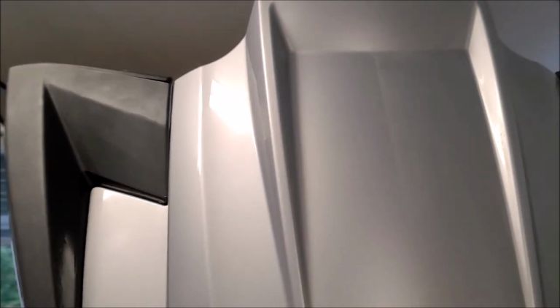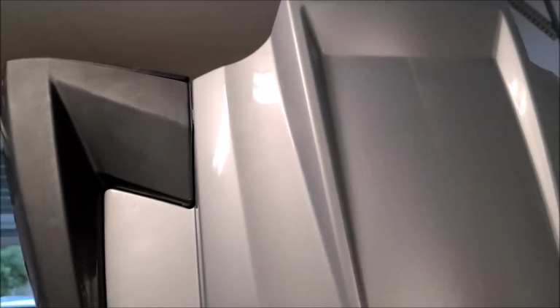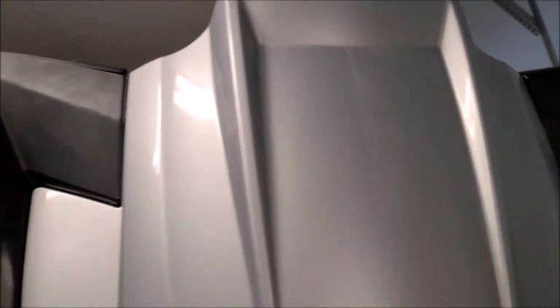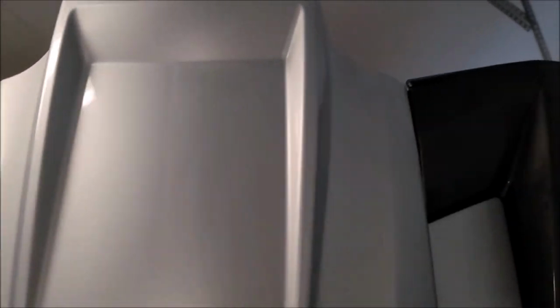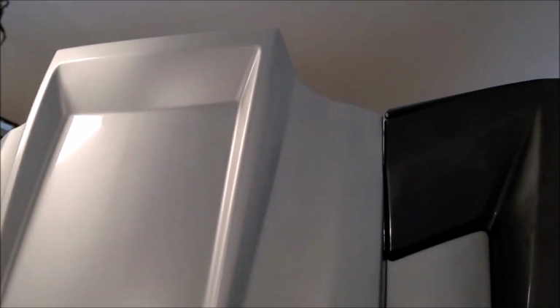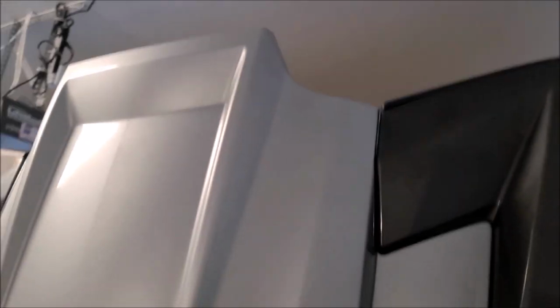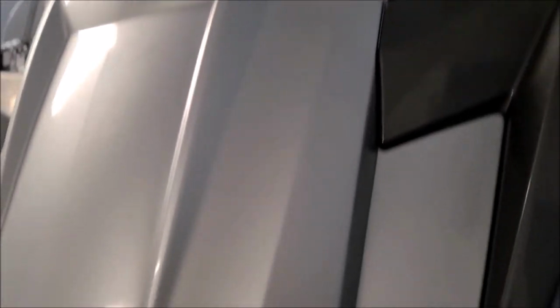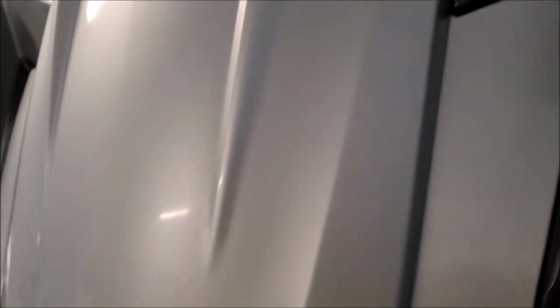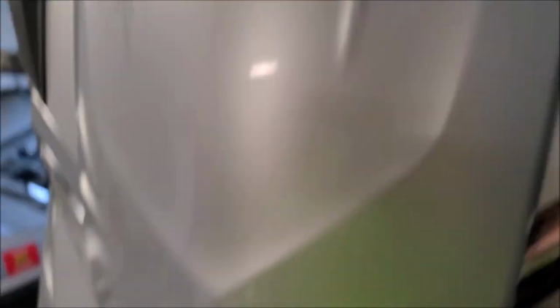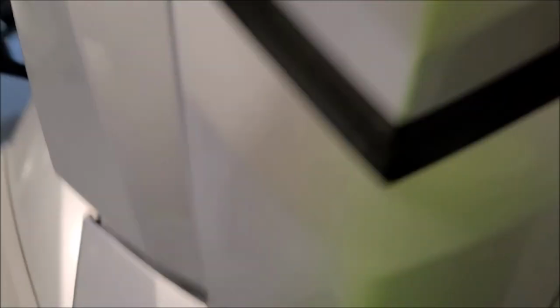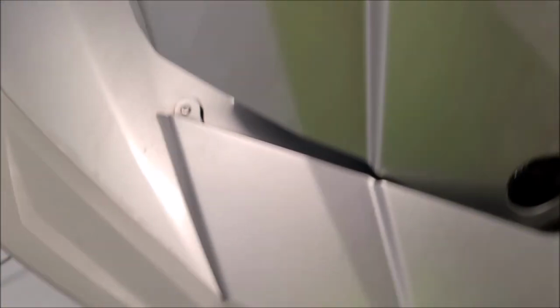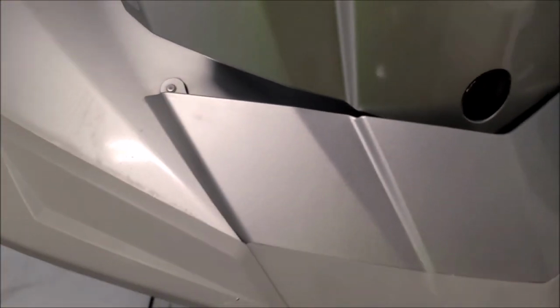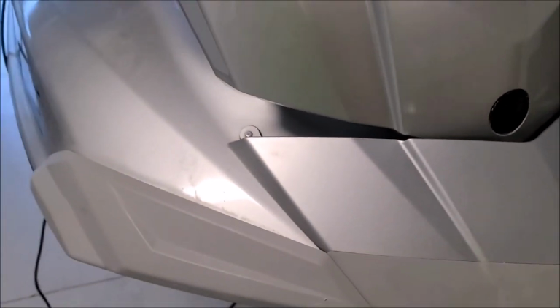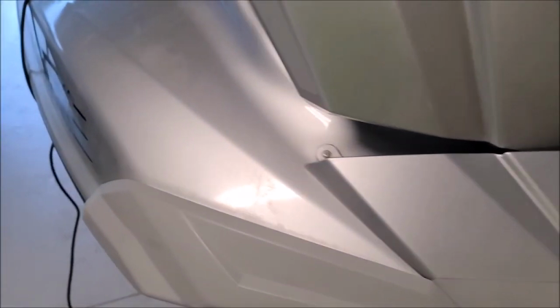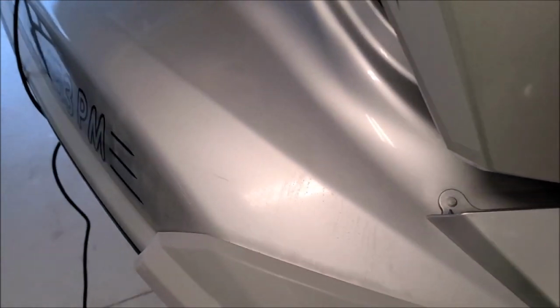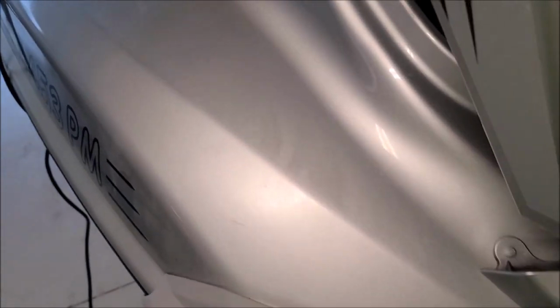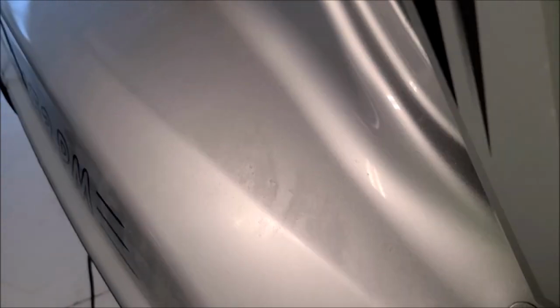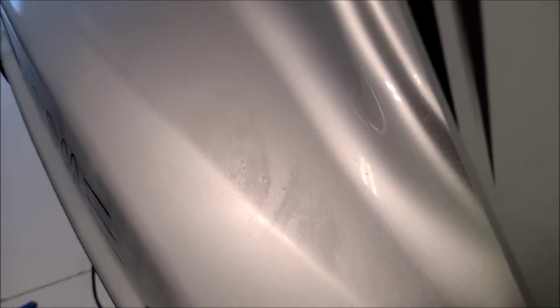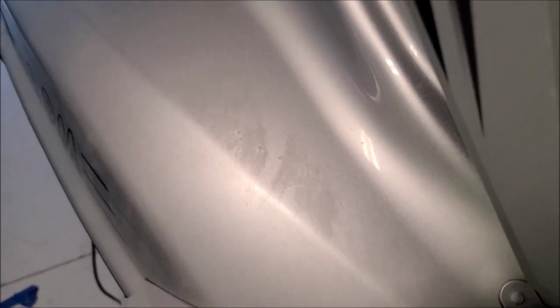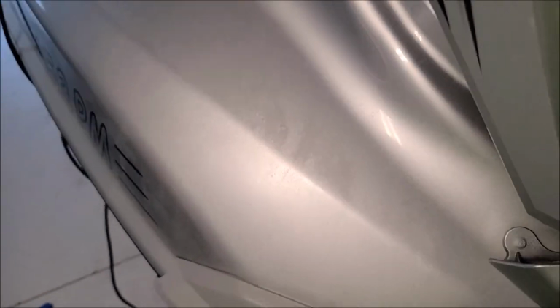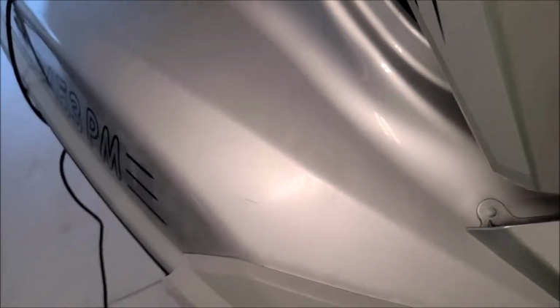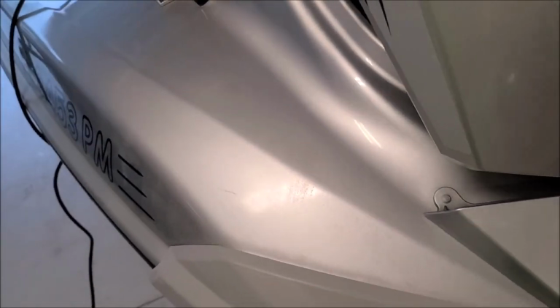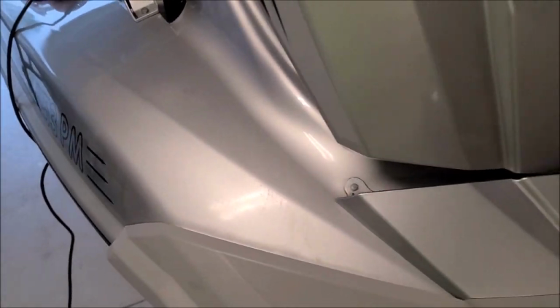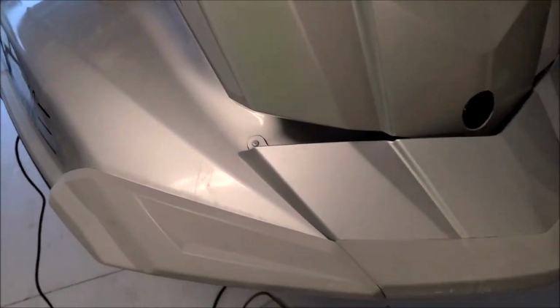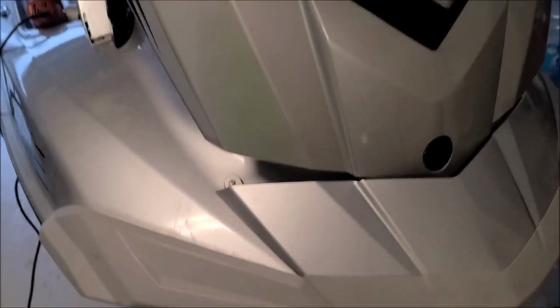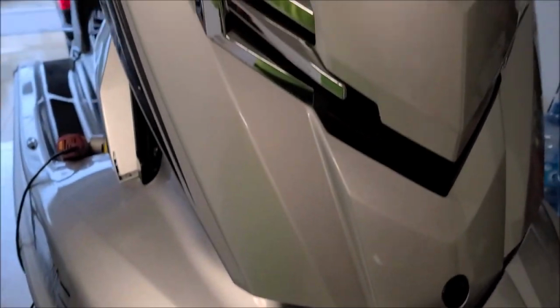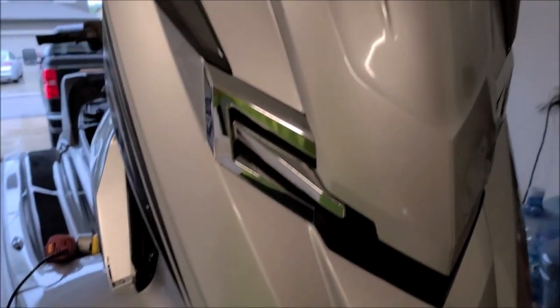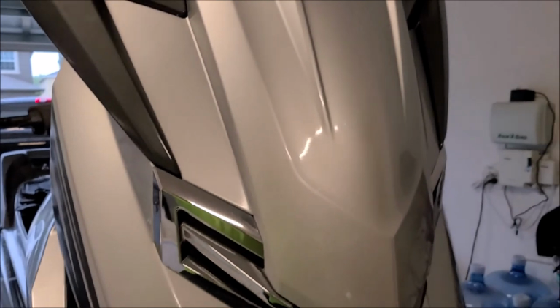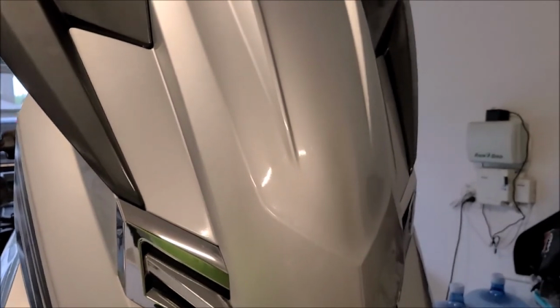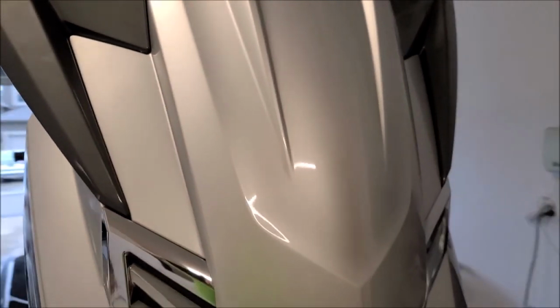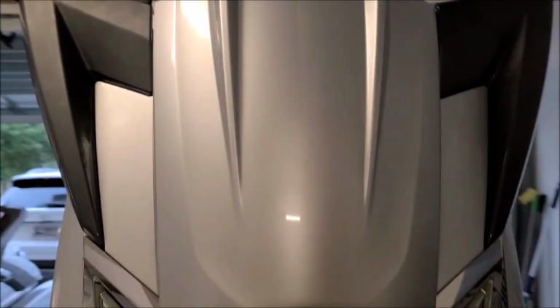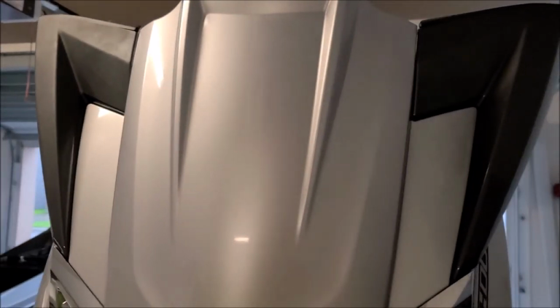I'm going to keep on getting this thing looking good. Just keep in mind what all this looks like — I'm going to try to cut most of that oxidation off. It looks bad unpolished, but the polished side looks great.